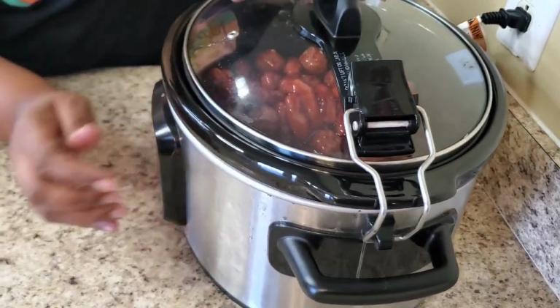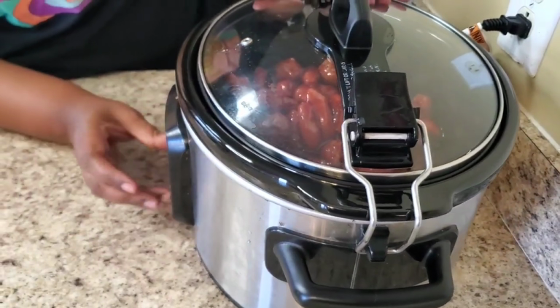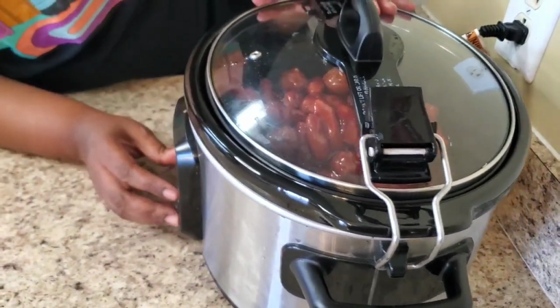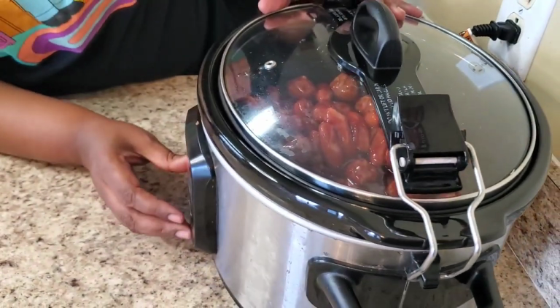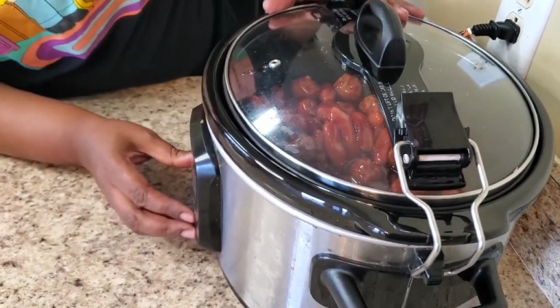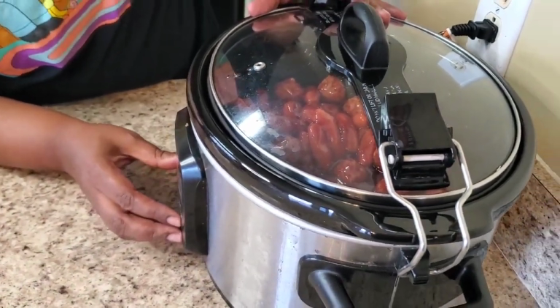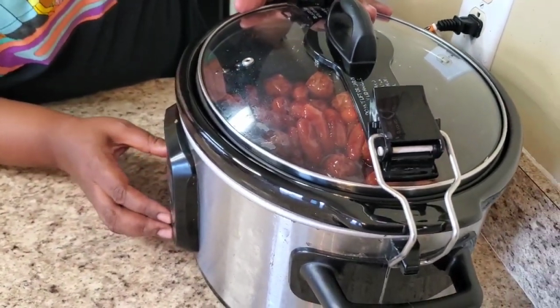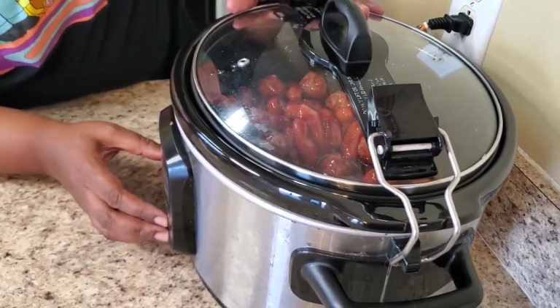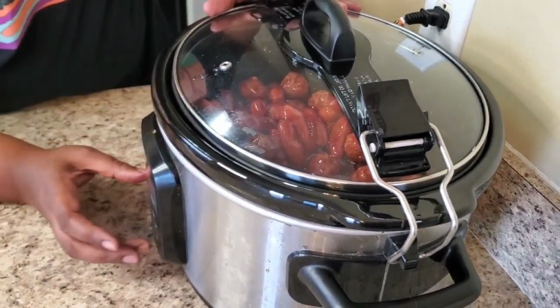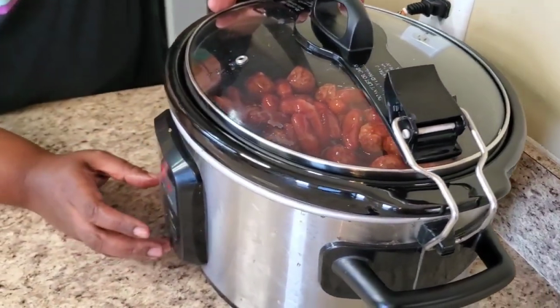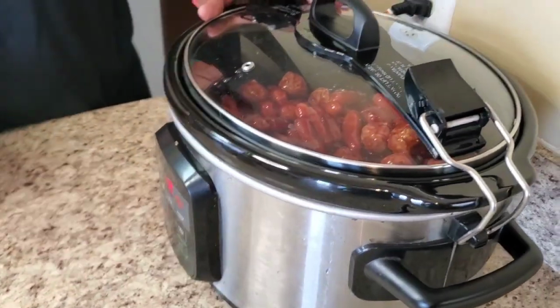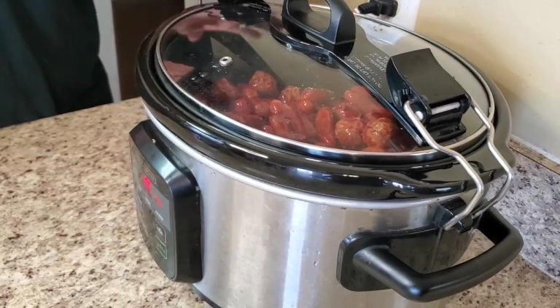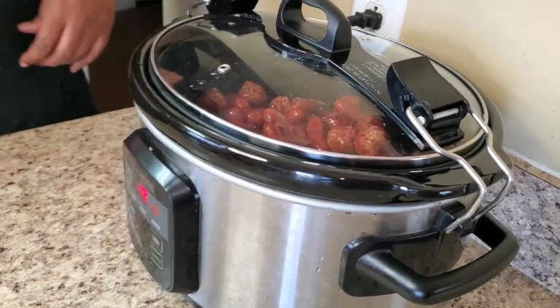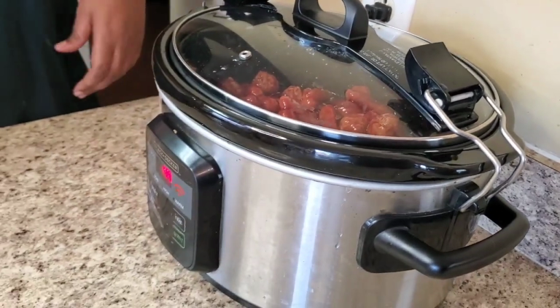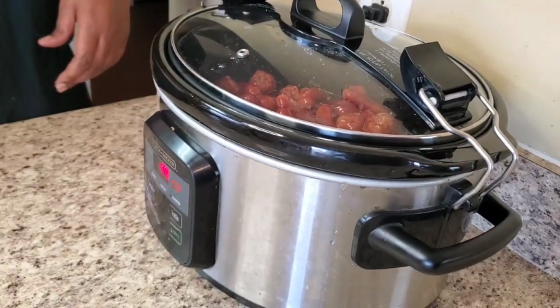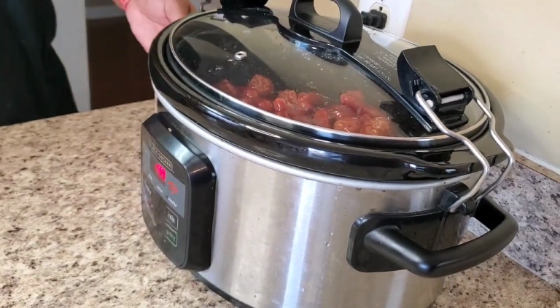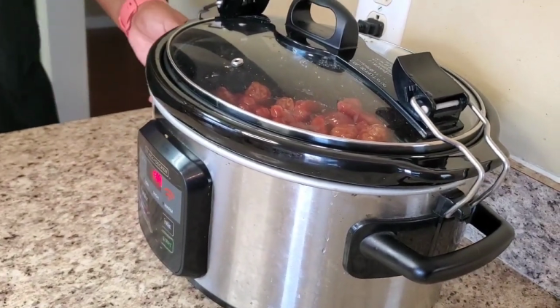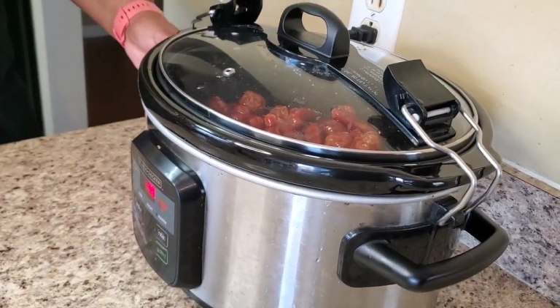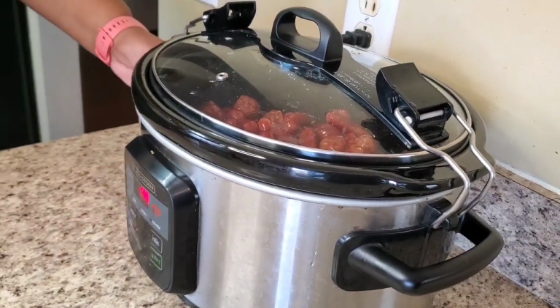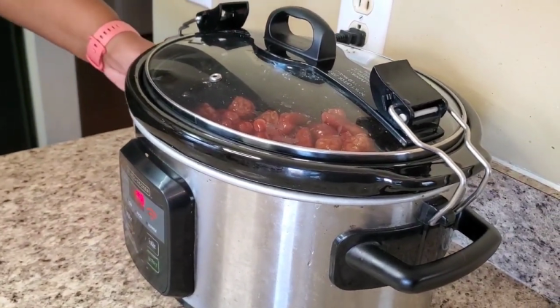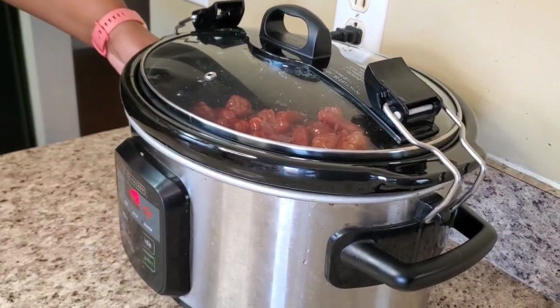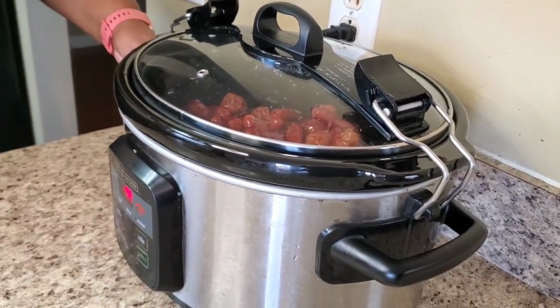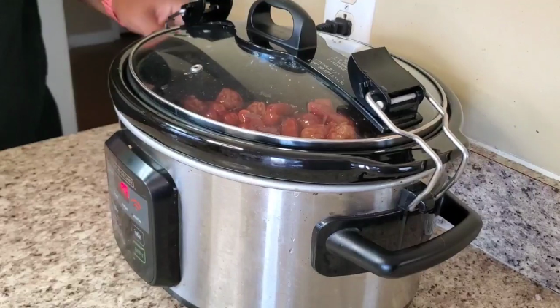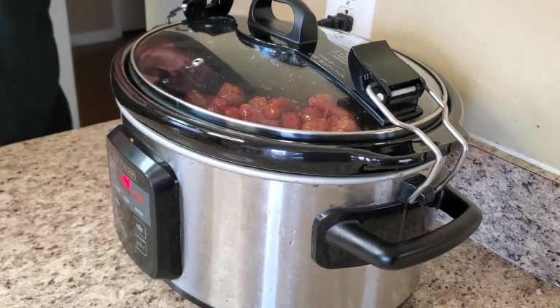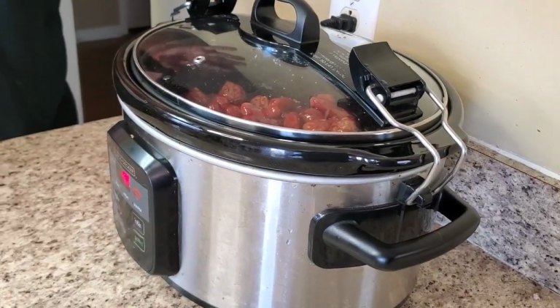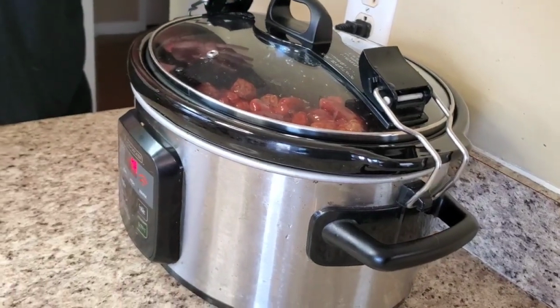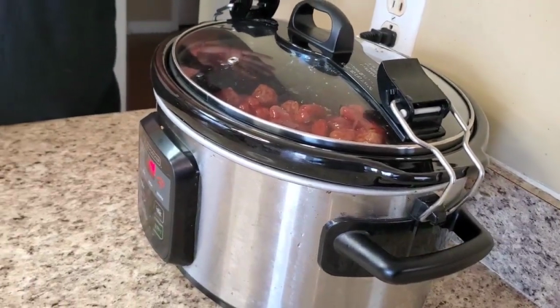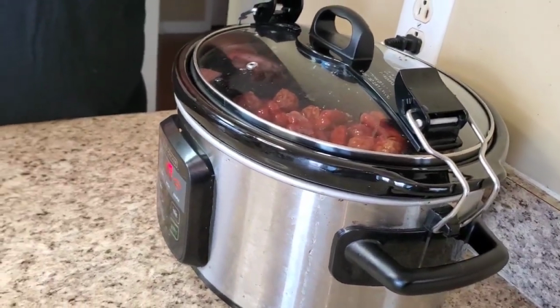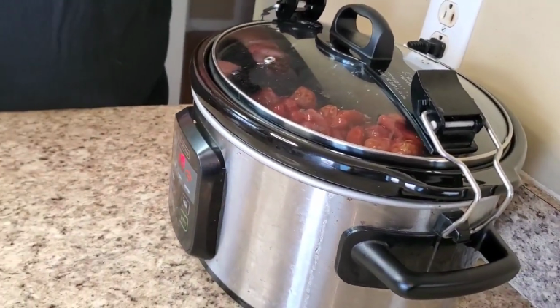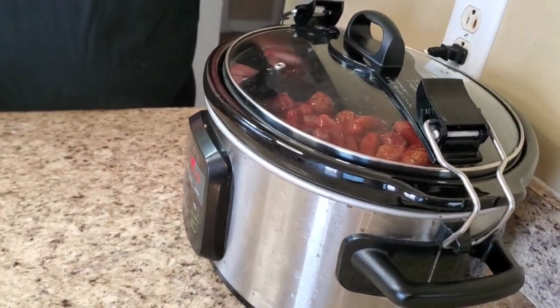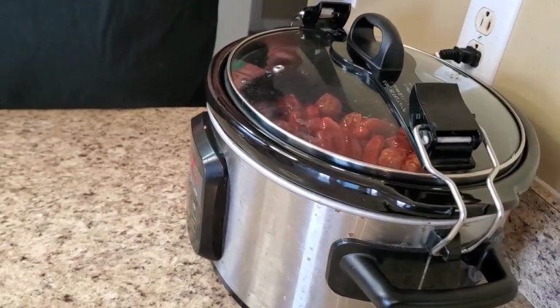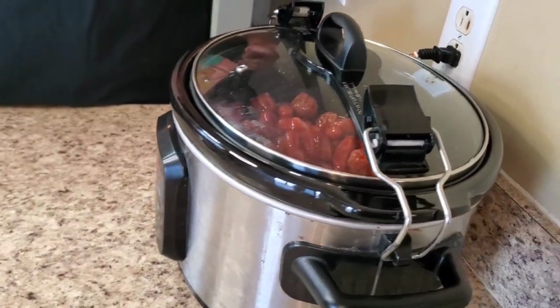It's on high for four hours — I'm just gonna hit start and that's it. I'm gonna be back when there's about 45 minutes left and I'll put the pineapples in and show you when I do that. I'll be back!